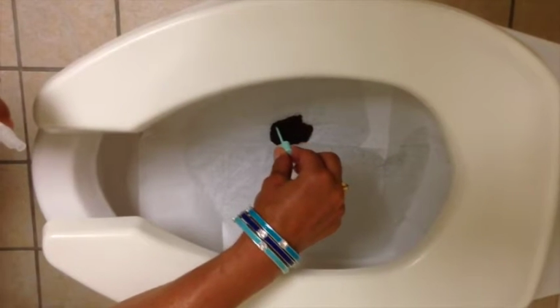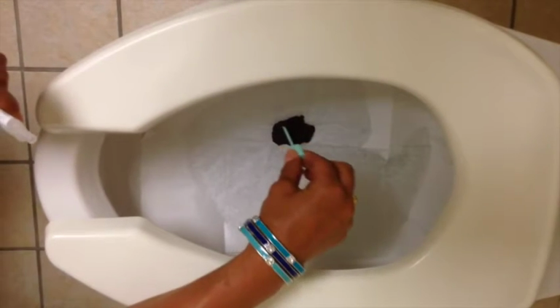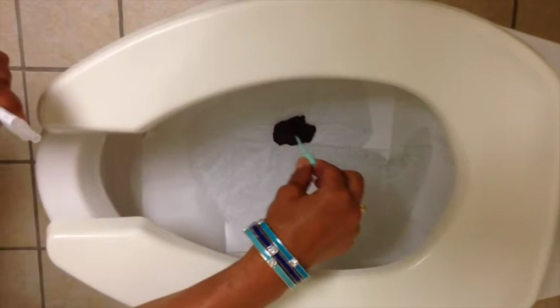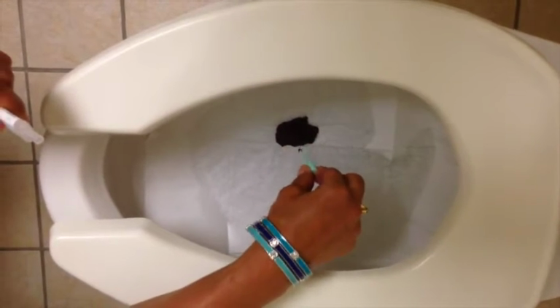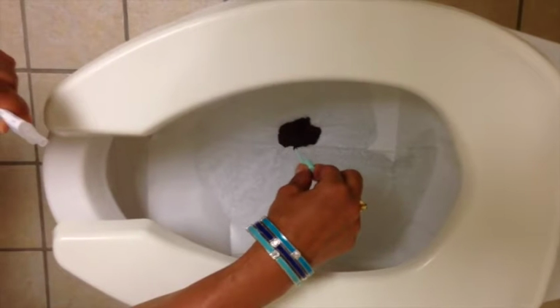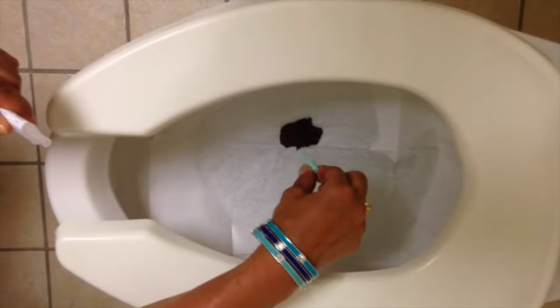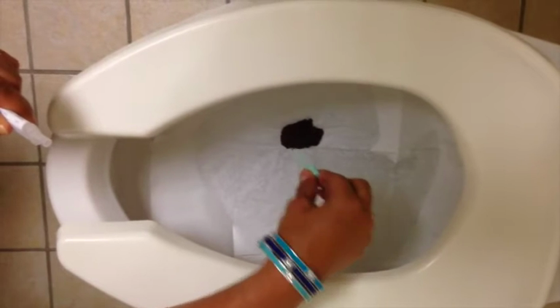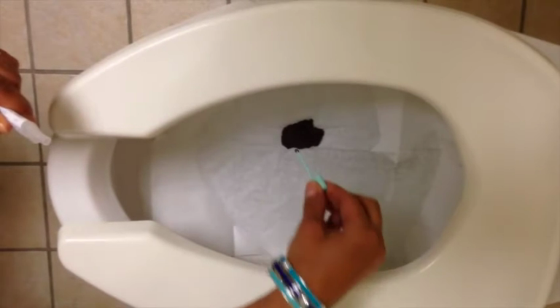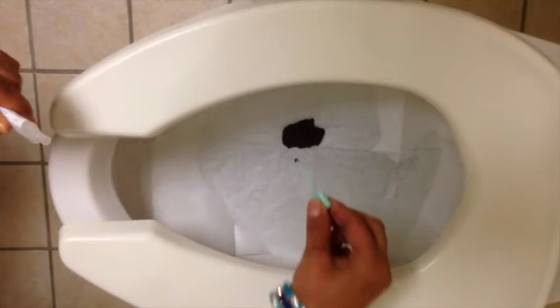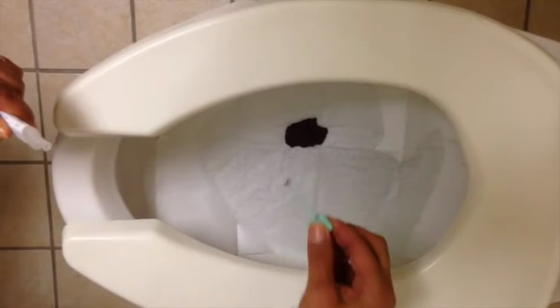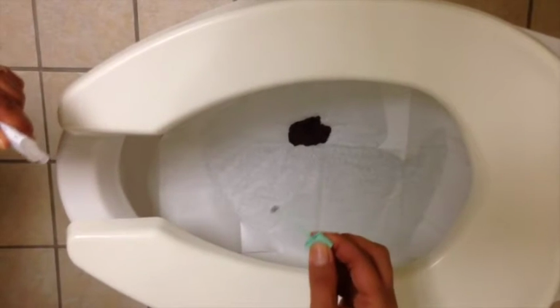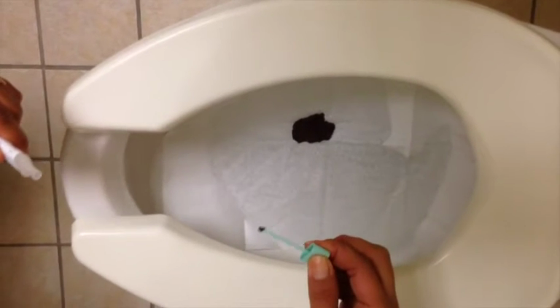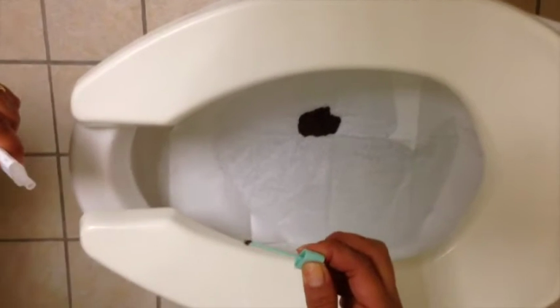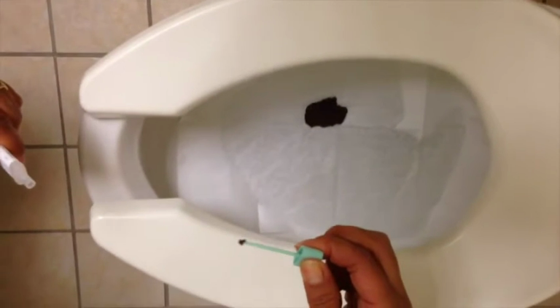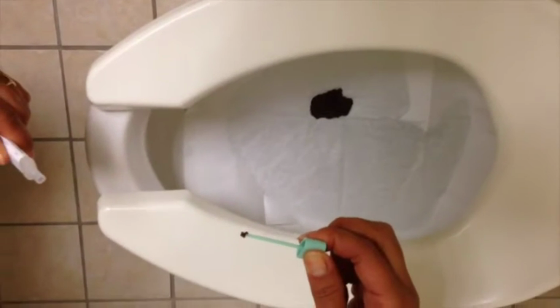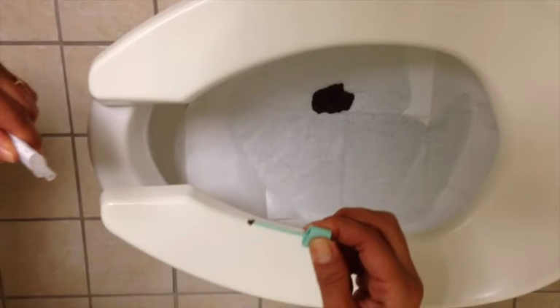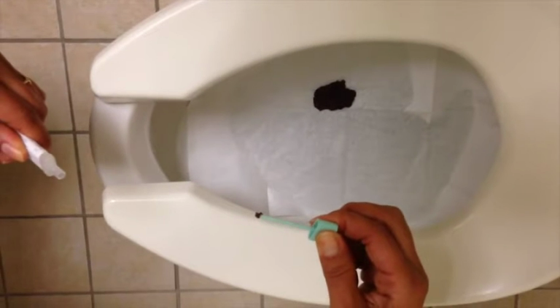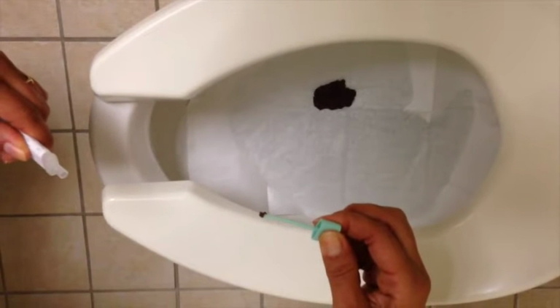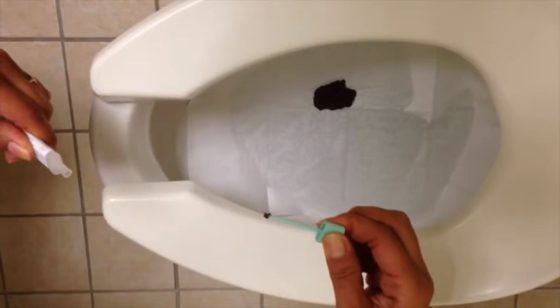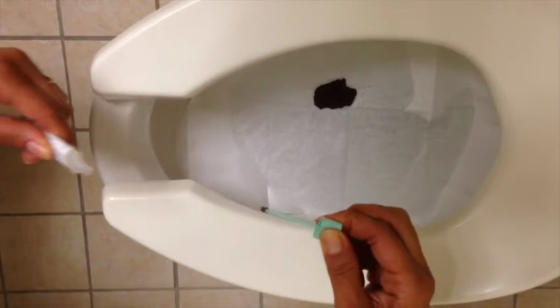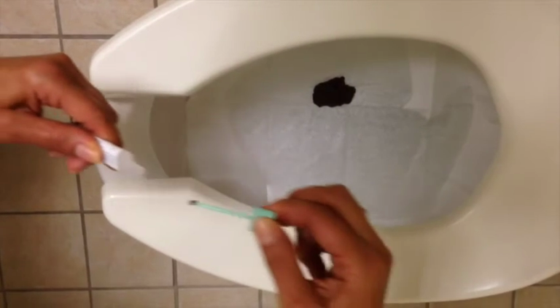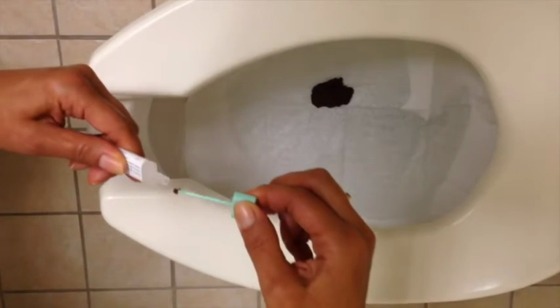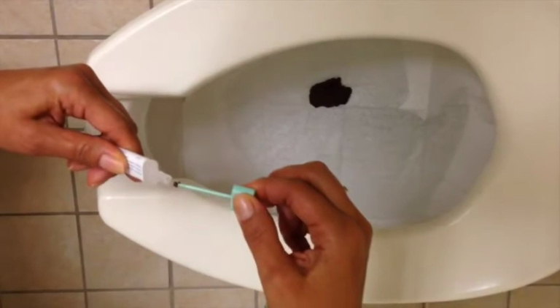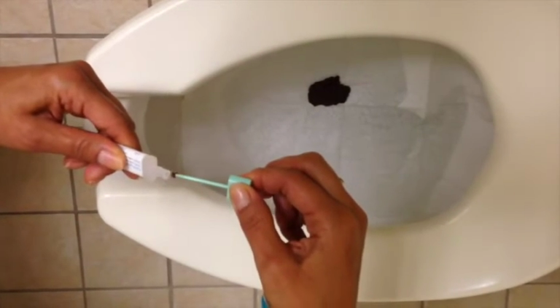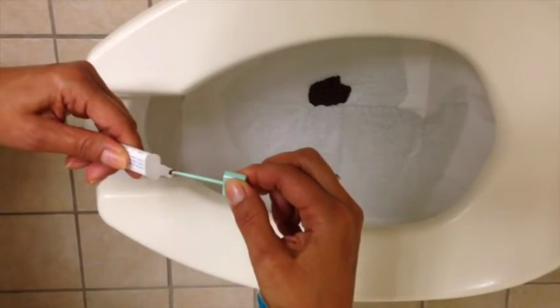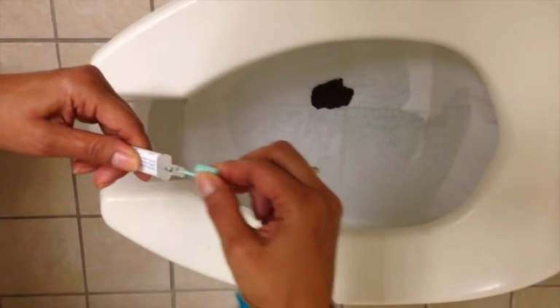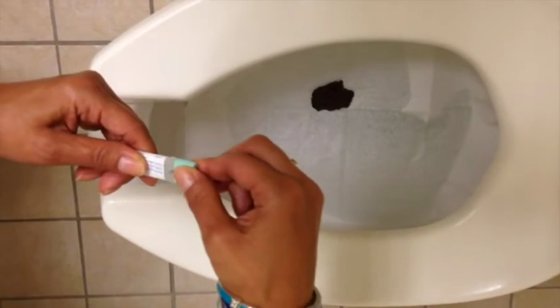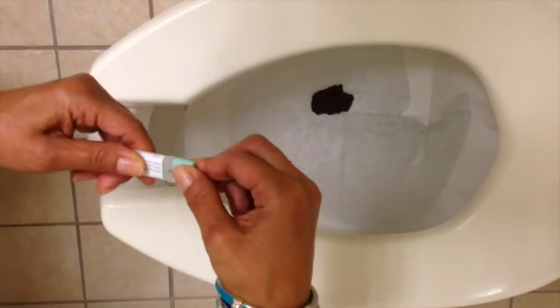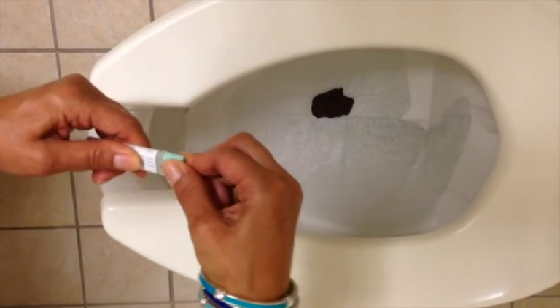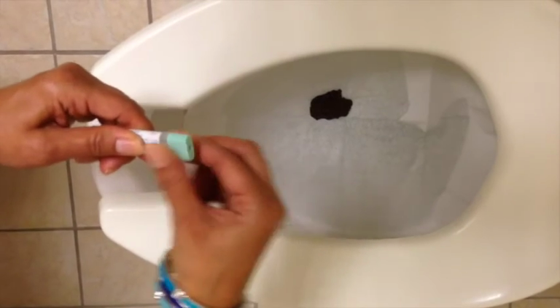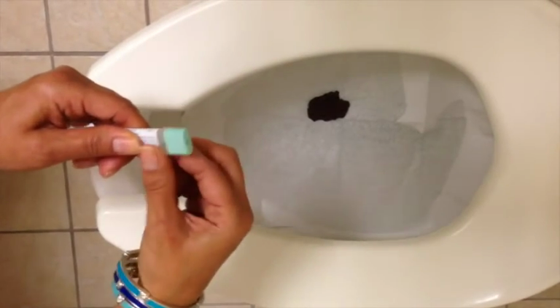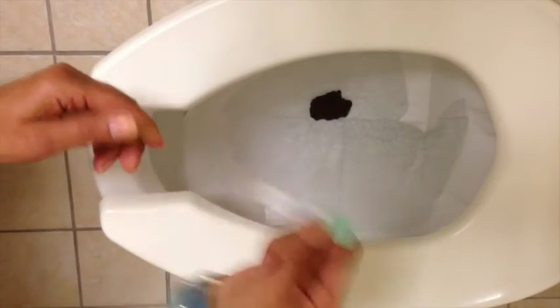Scrape the surface of the stool sample with a sample probe. Cover the grooved portion of the sample probe completely with stool sample. Close the sampling bottle by inserting the sample probe and snap the green cap on tightly.